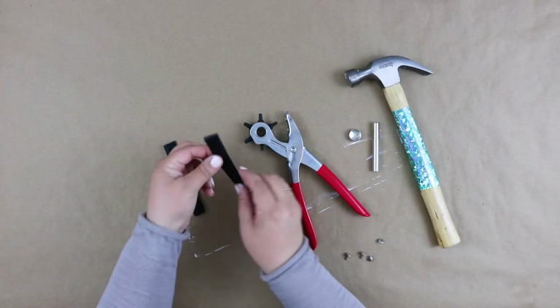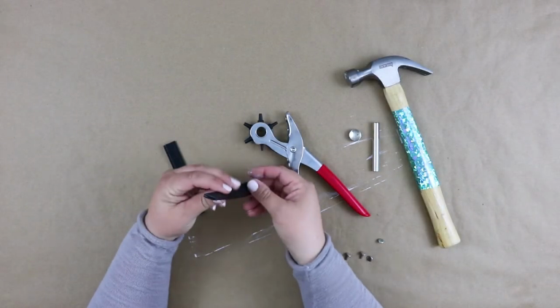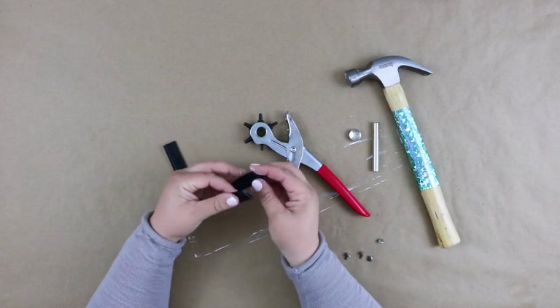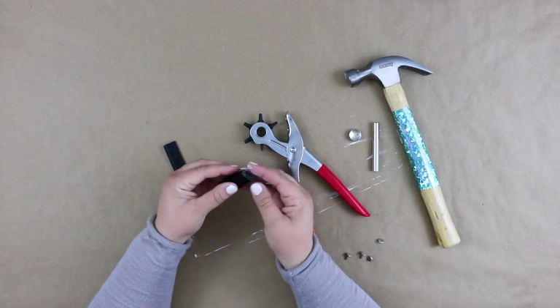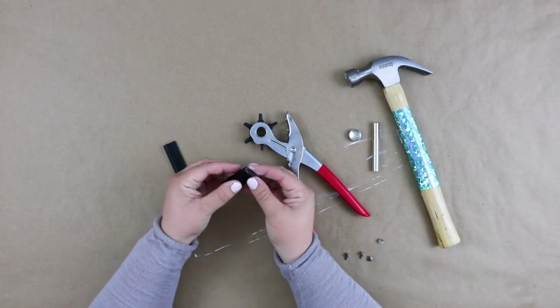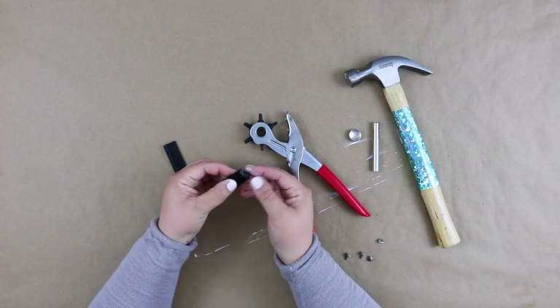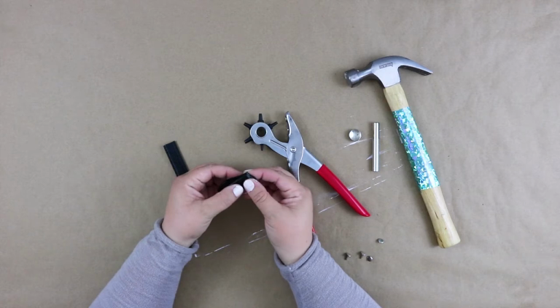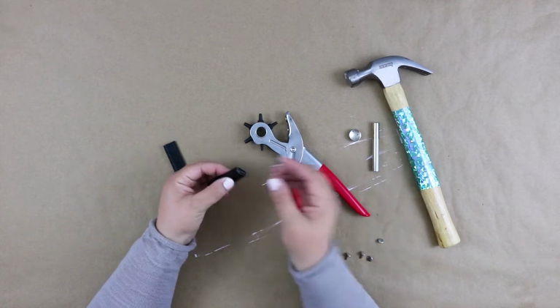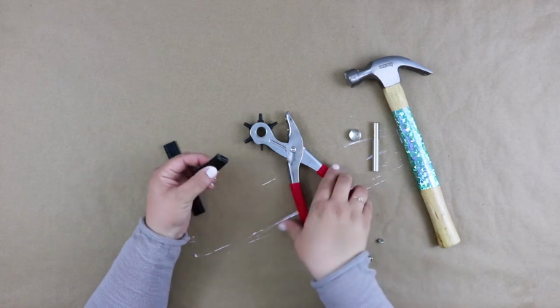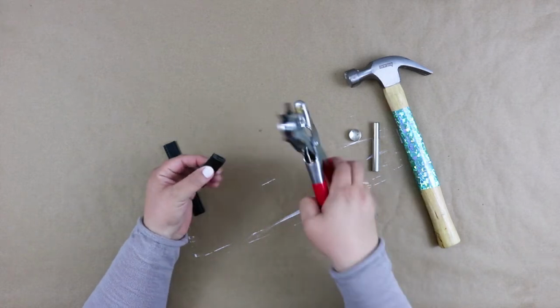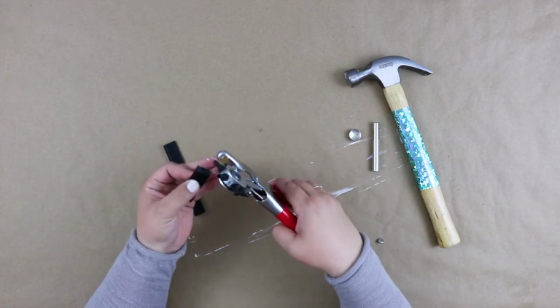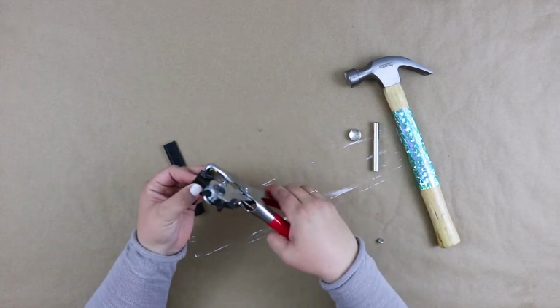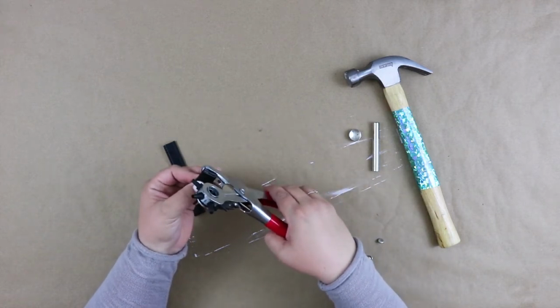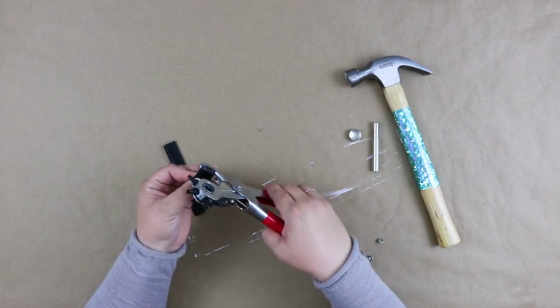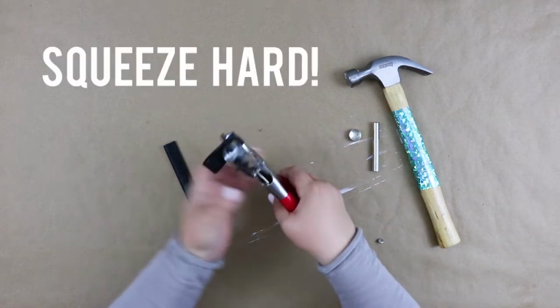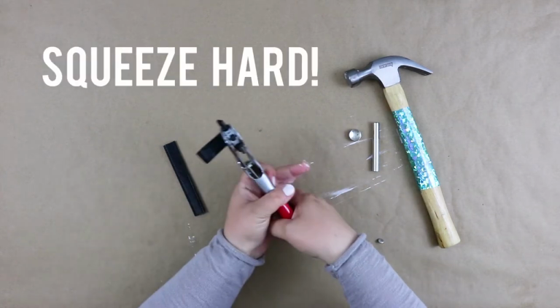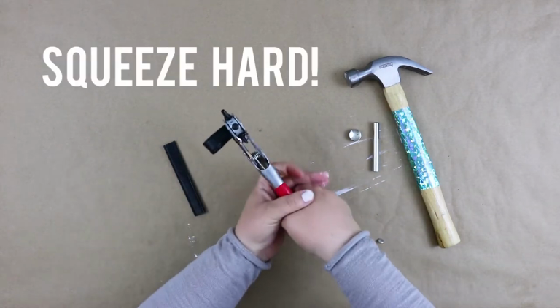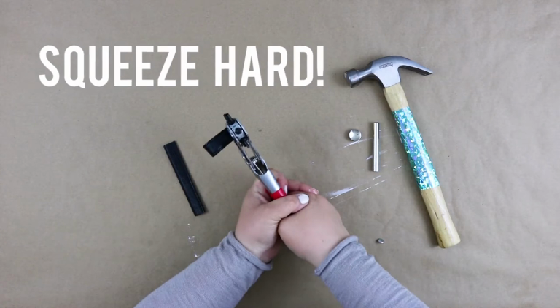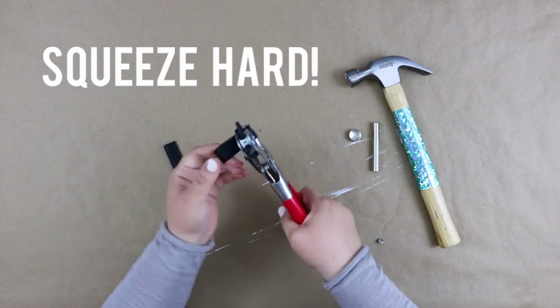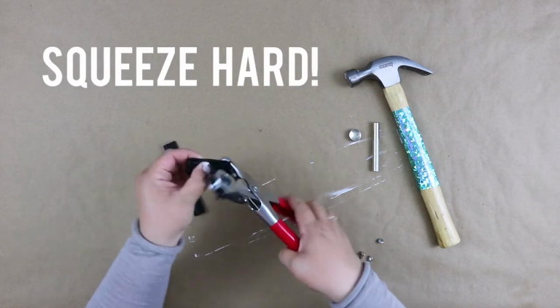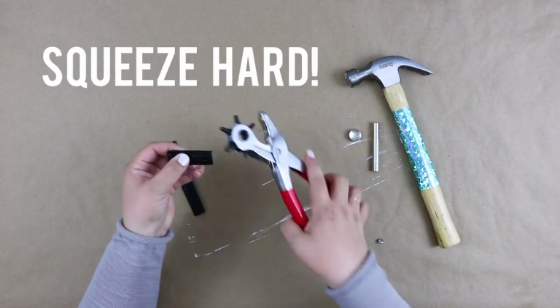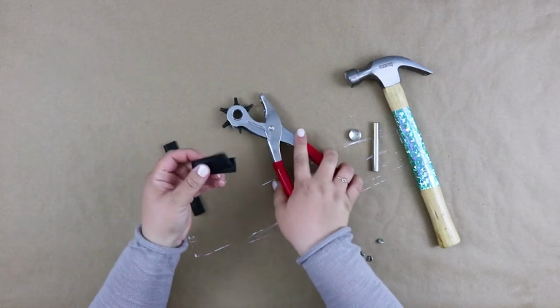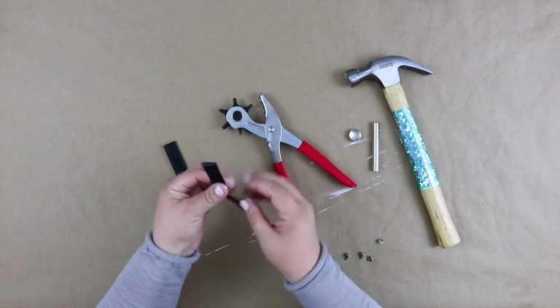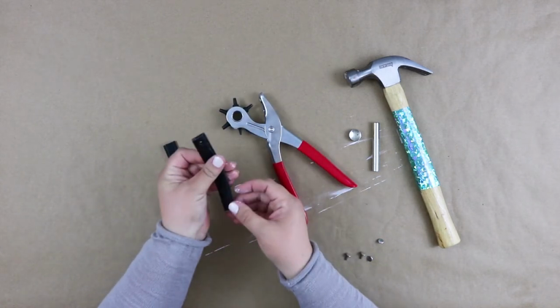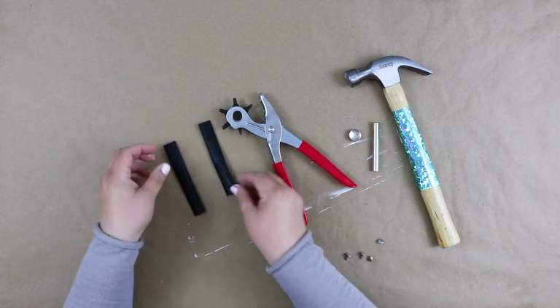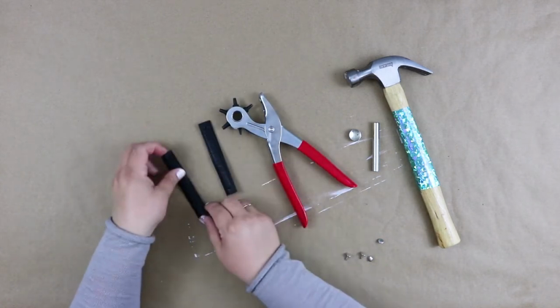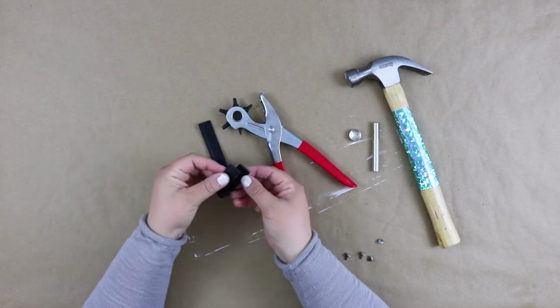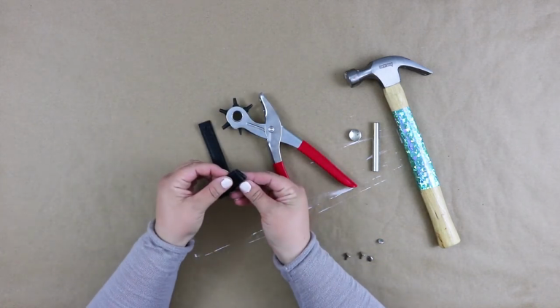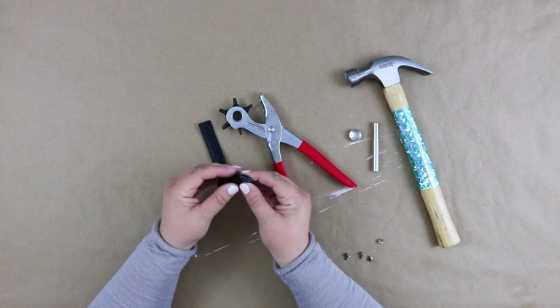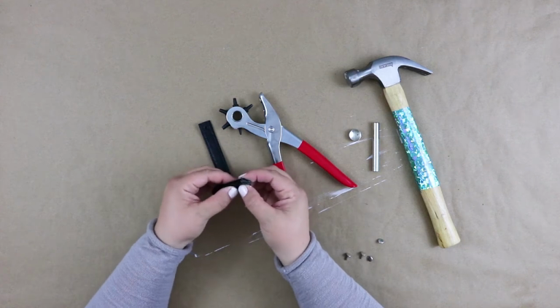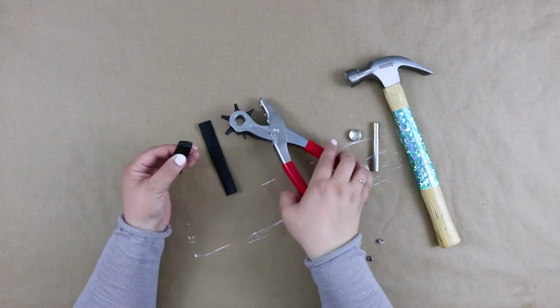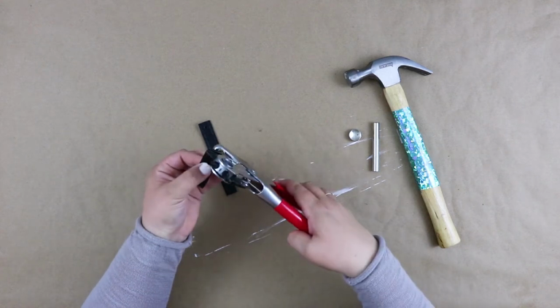Taking one of your loop pieces and your leather punch, punch a hole through both ends at the same time — this way they will be exactly lined up. If you don't have a leather punch, you could also cut these holes using an exacto knife. Now repeat with the second piece.